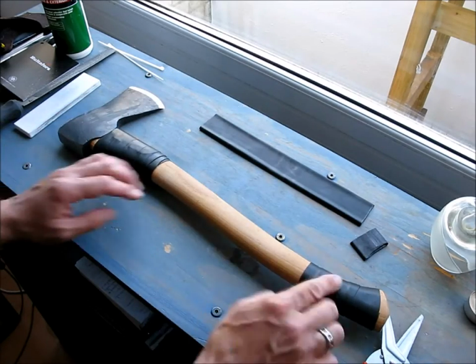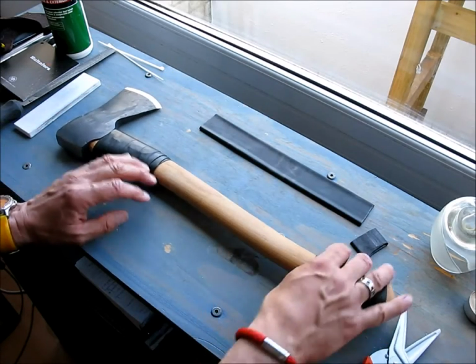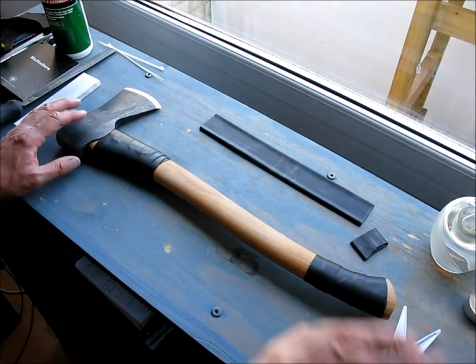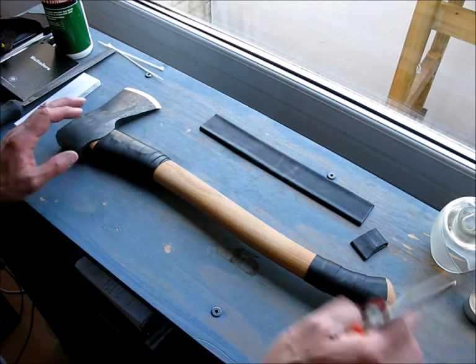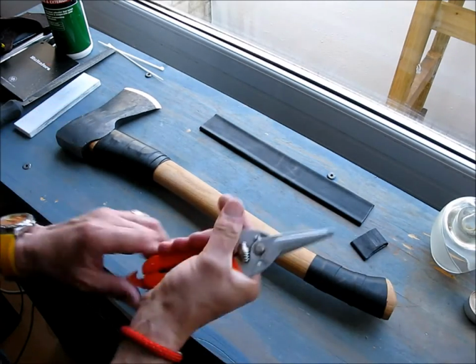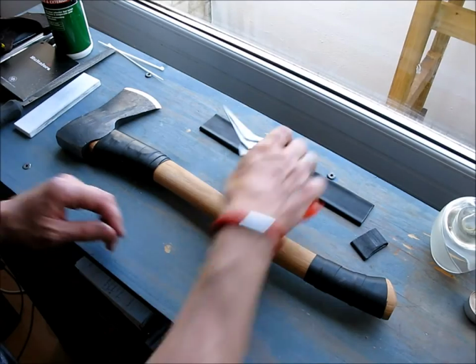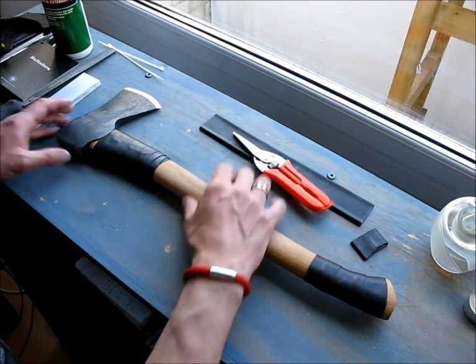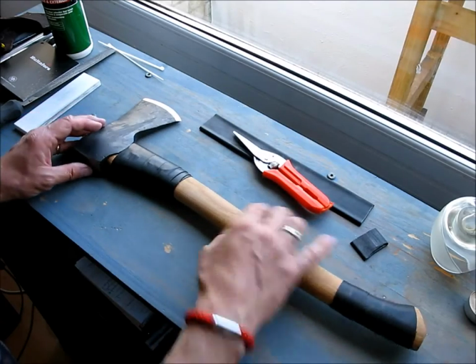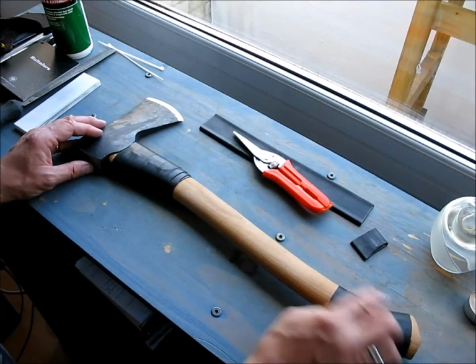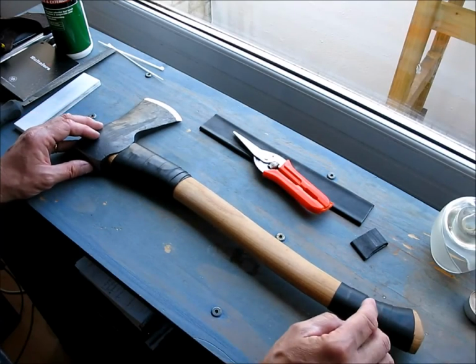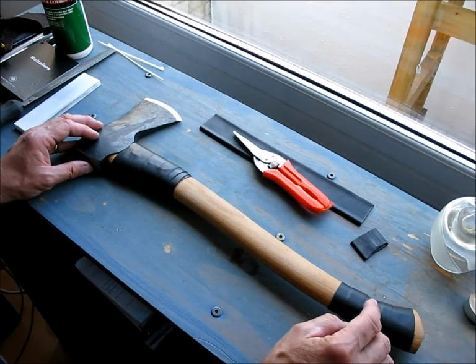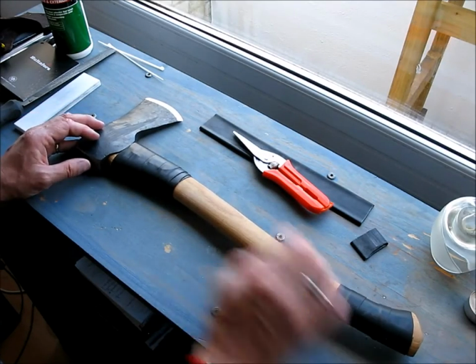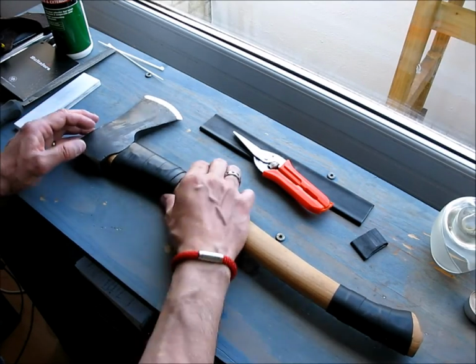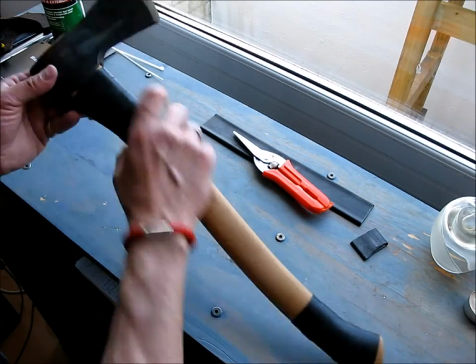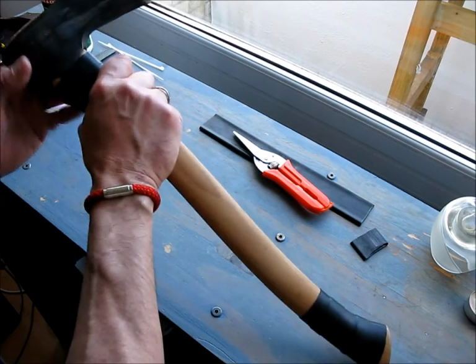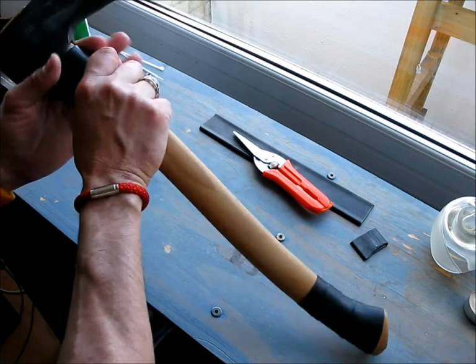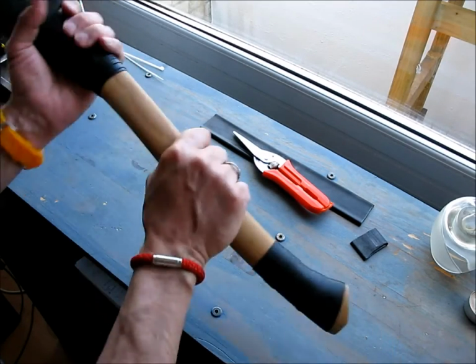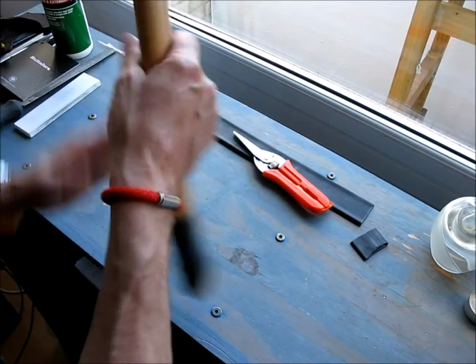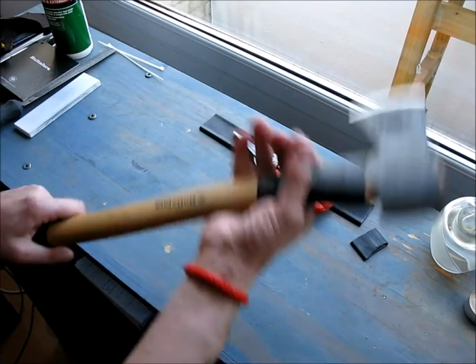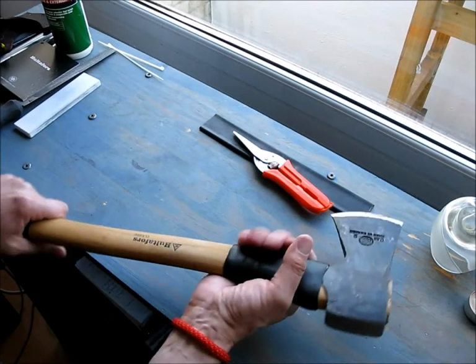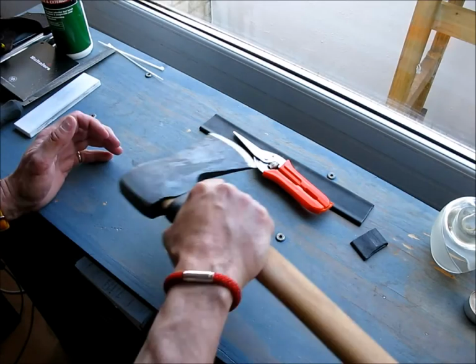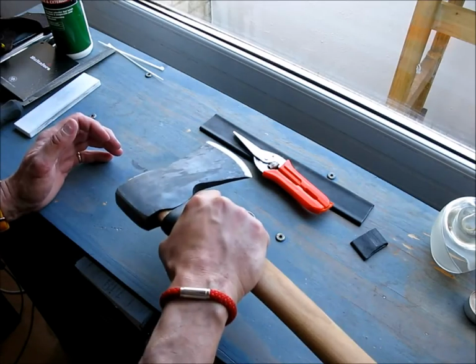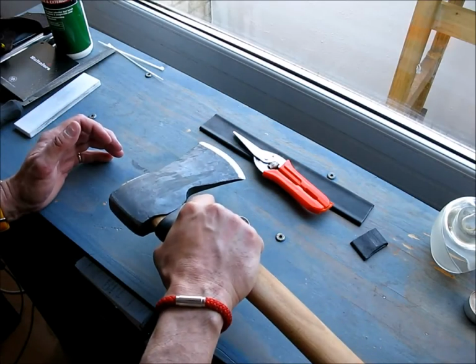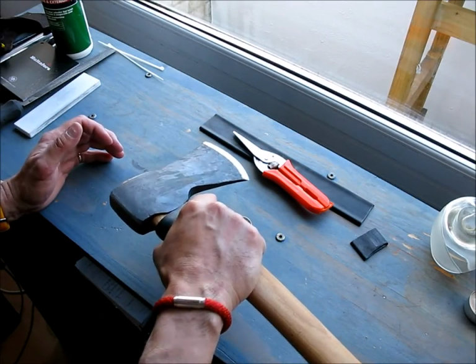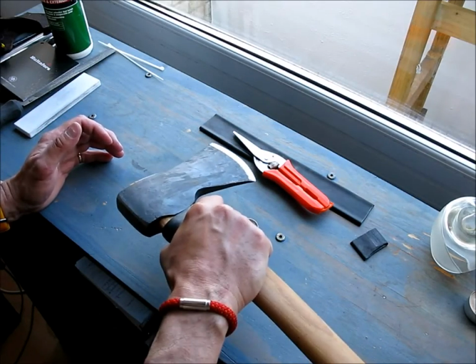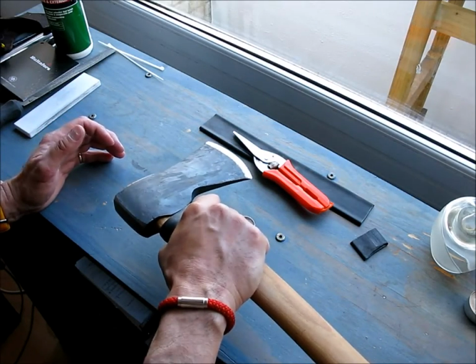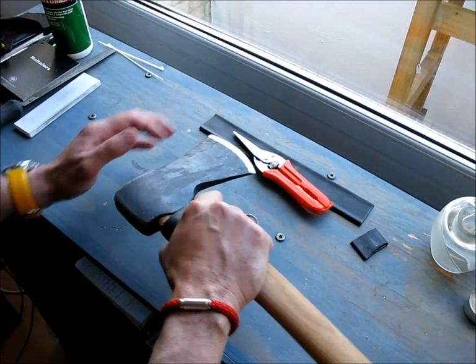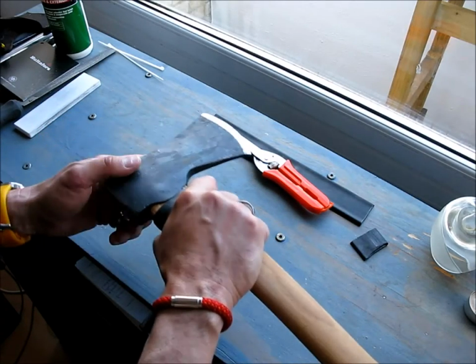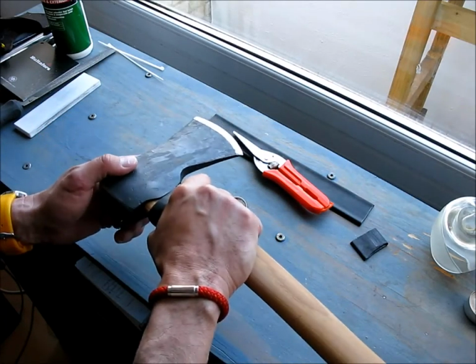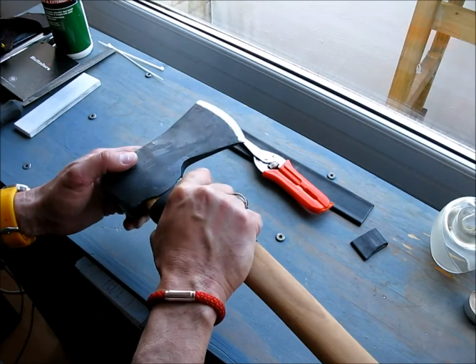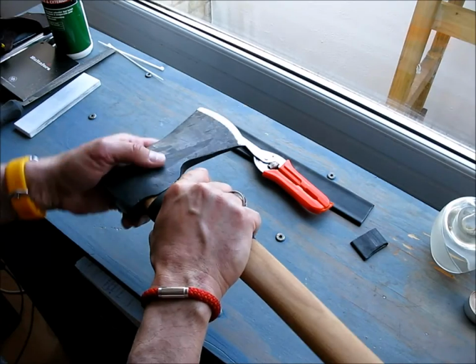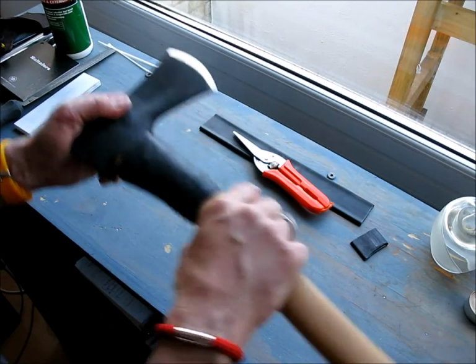So that's the first one — inner tube down at the bottom of the handle. I've got one up here too, because it's quite handy sometimes when you're using your axe for carving. It's really good to have a good grip up here, so that's why I've got one up here.